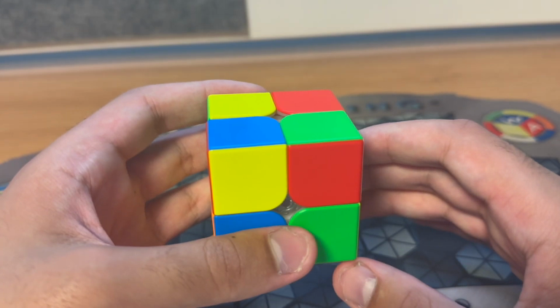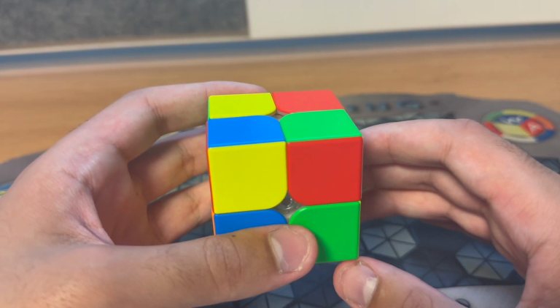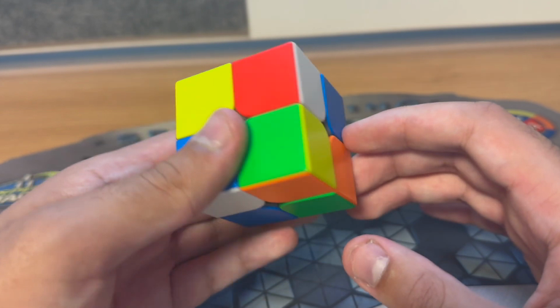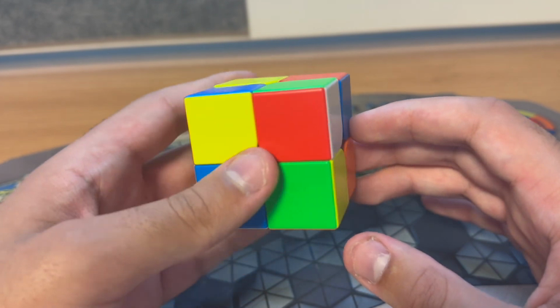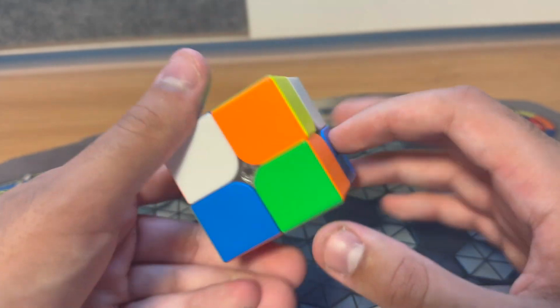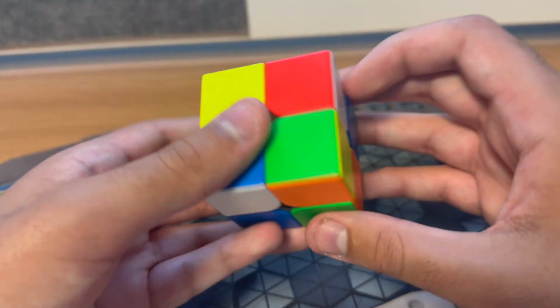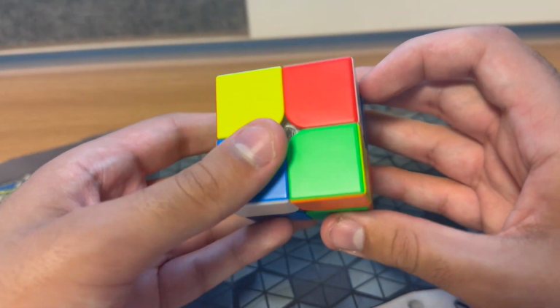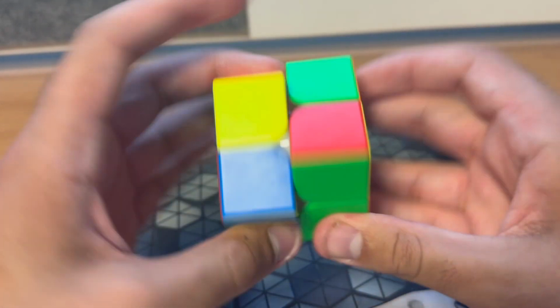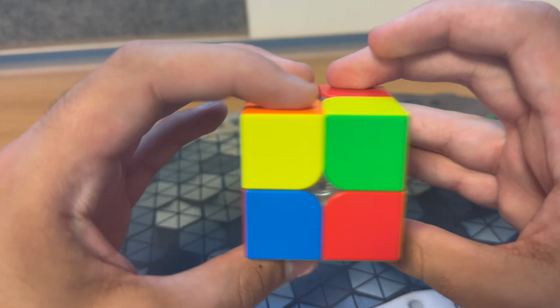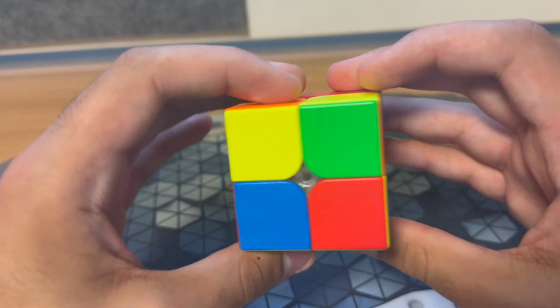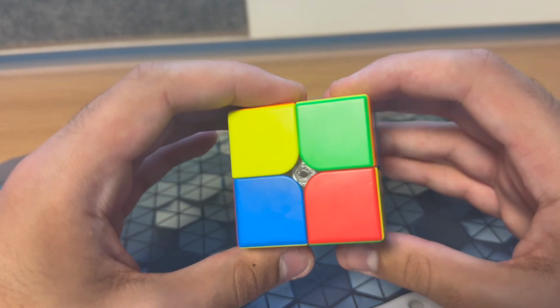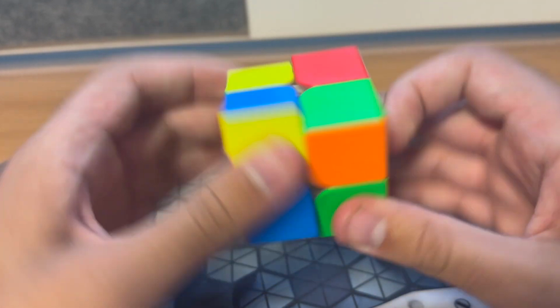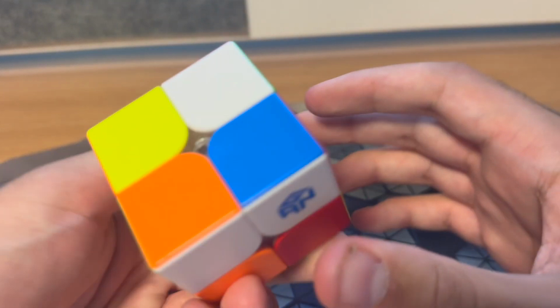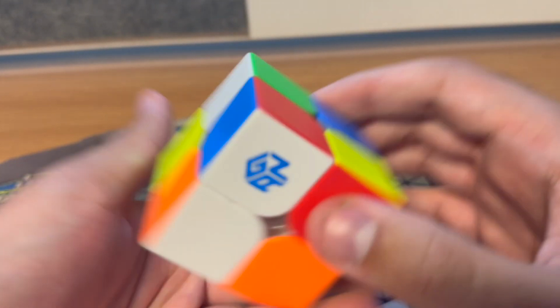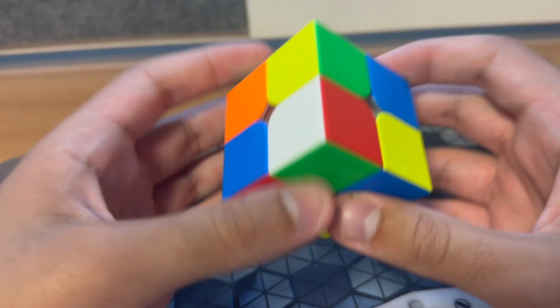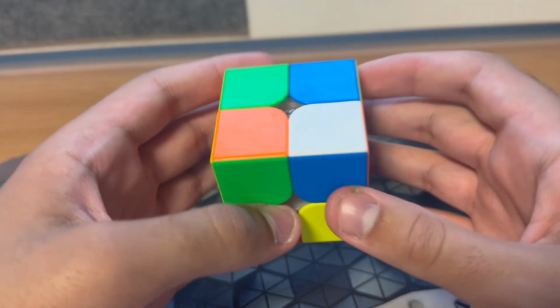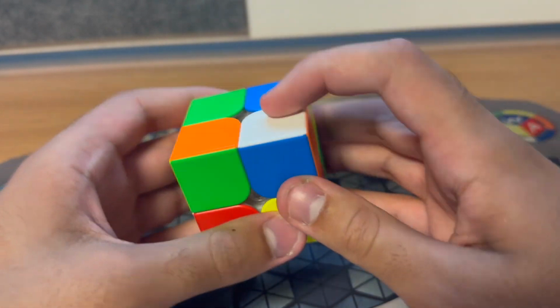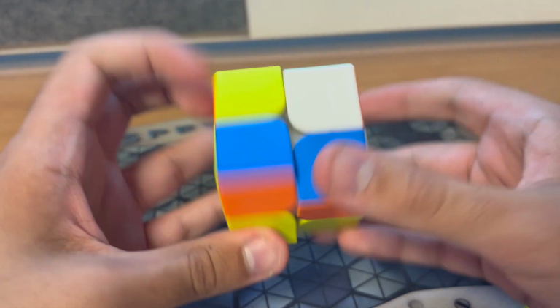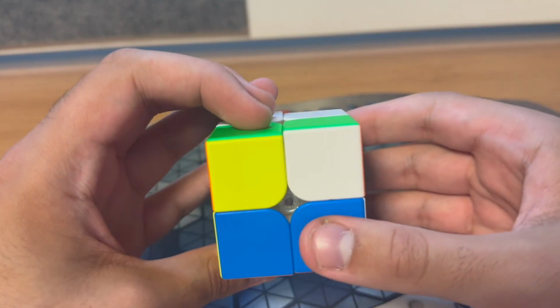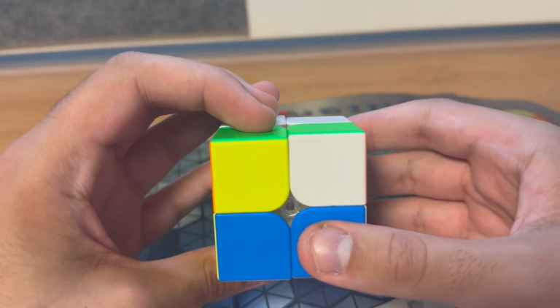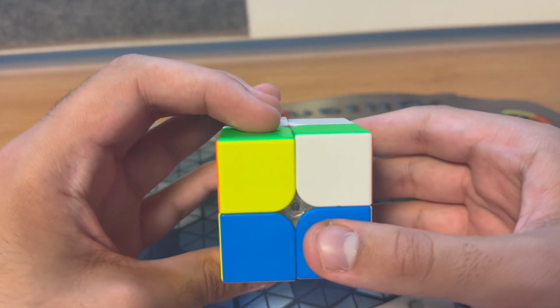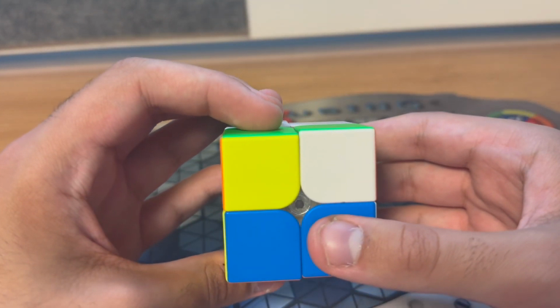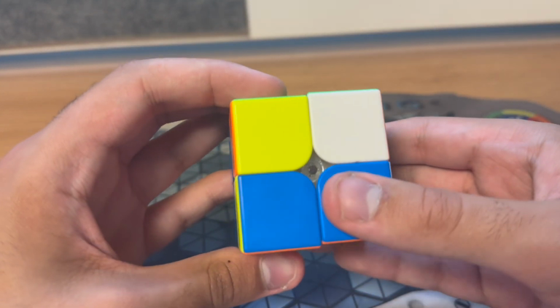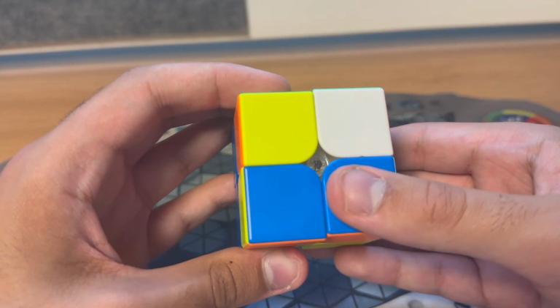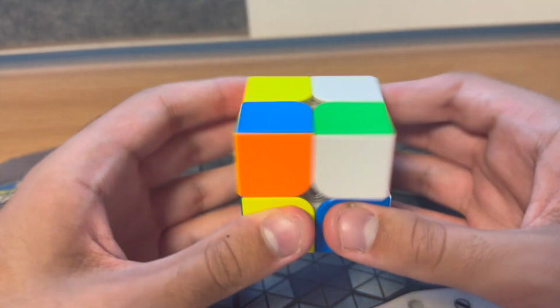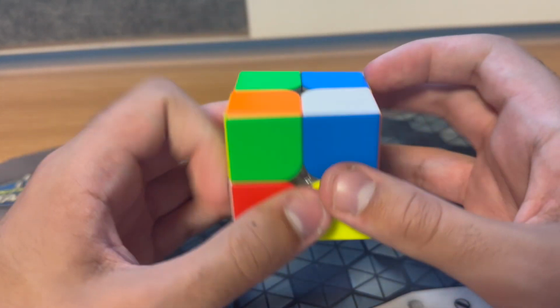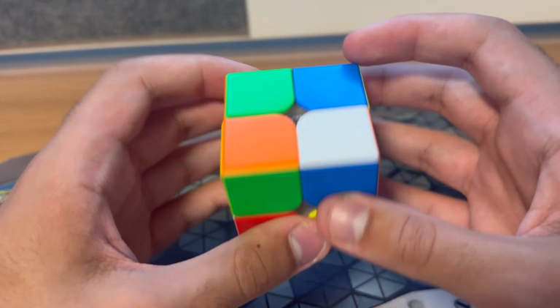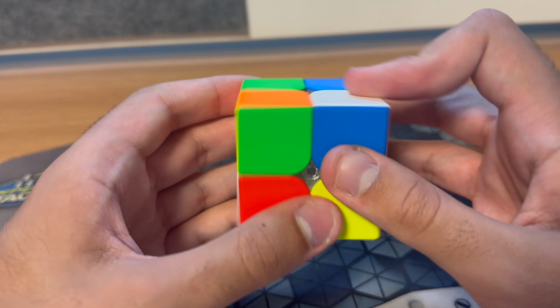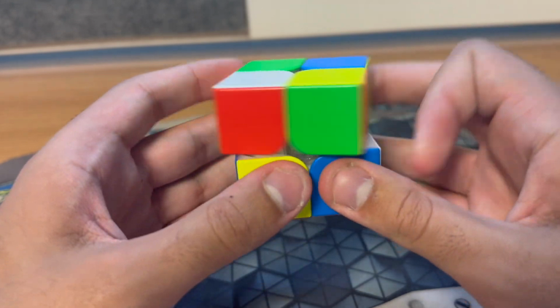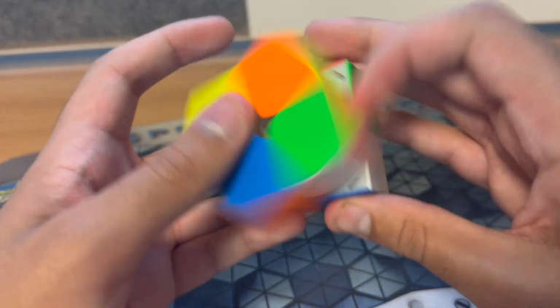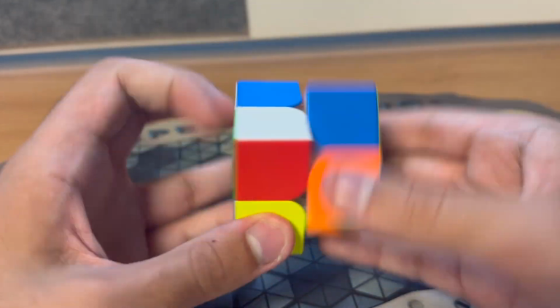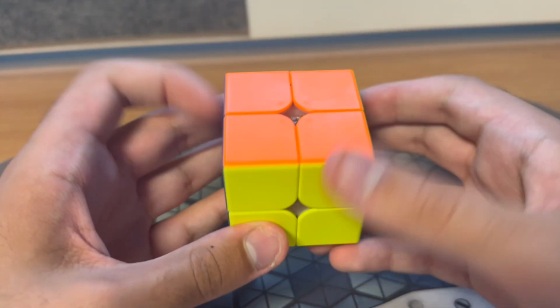This was the fourth scrimmage of the solve, which was a .106. I saw in white you could do three moves into this not-too-great EG1LS case. I also looked at red and saw you could do three moves into the CLL case, and you can also cancel into it with the U' AUF. So that's what I ended up going with — just canceling the CLL AUF.